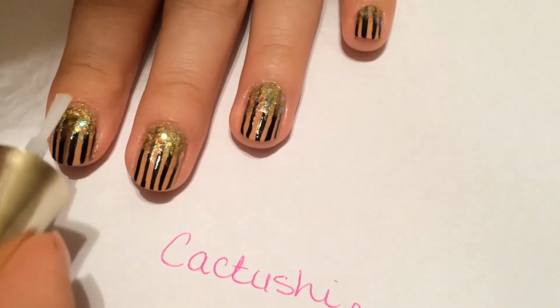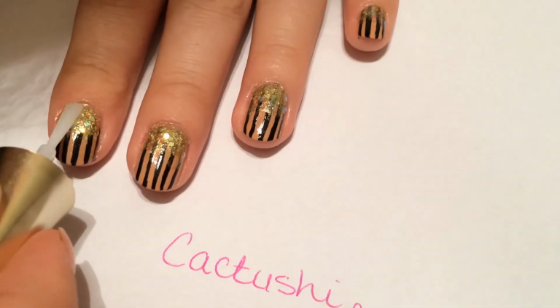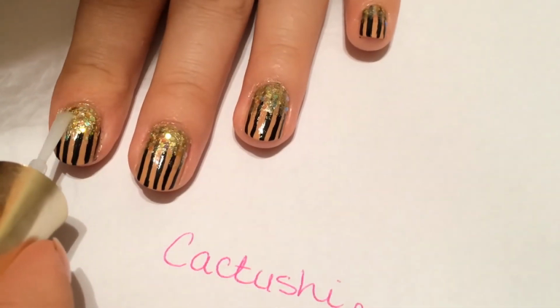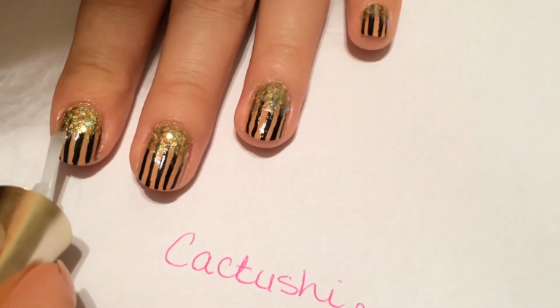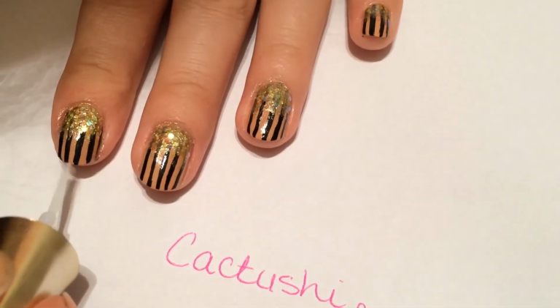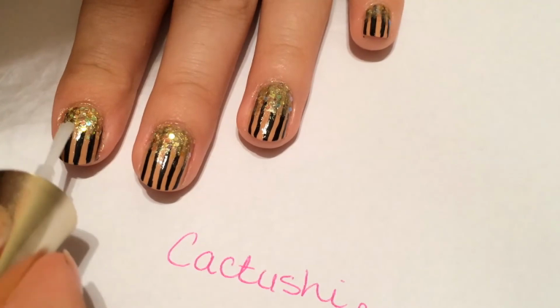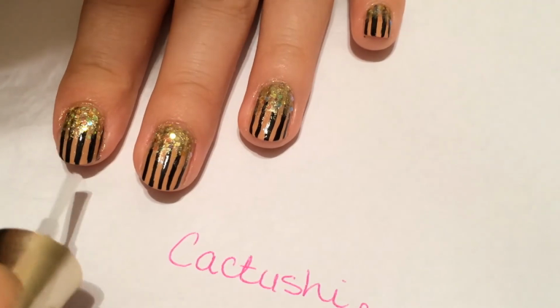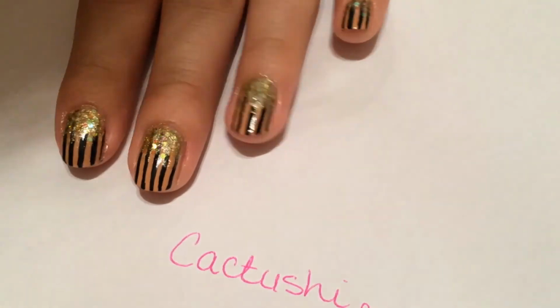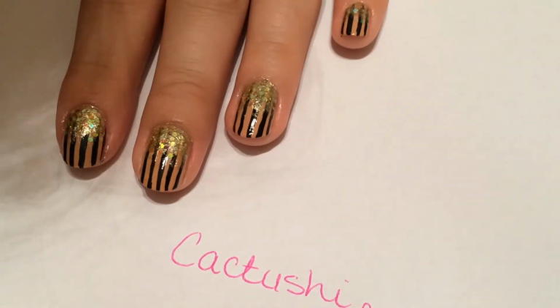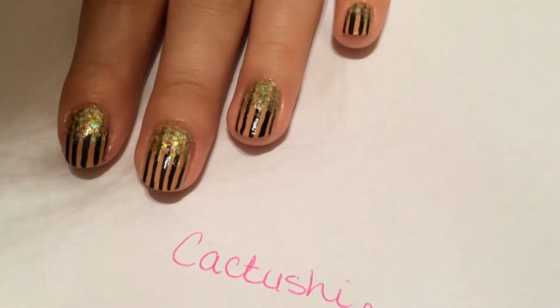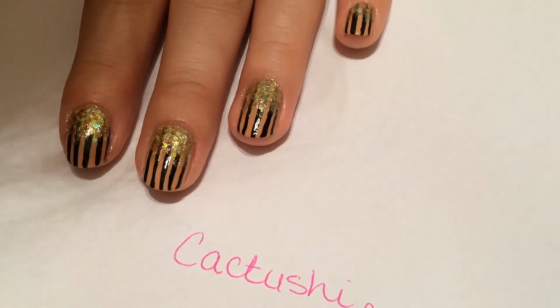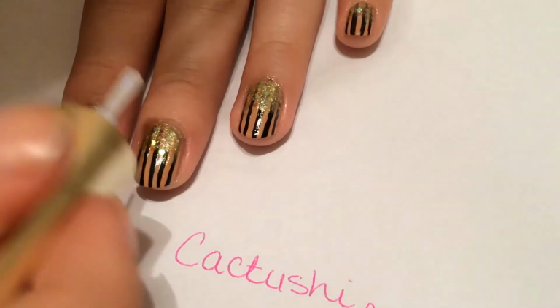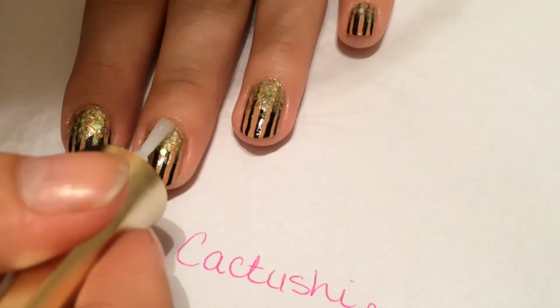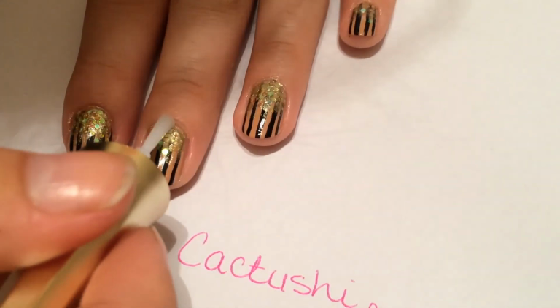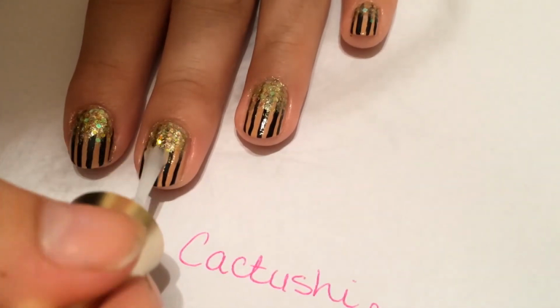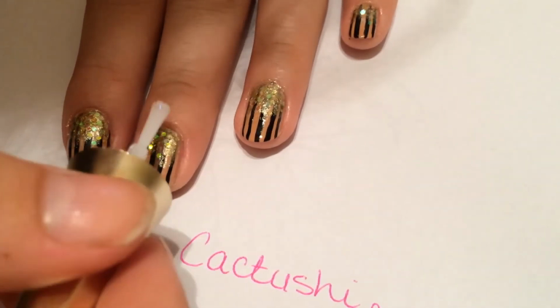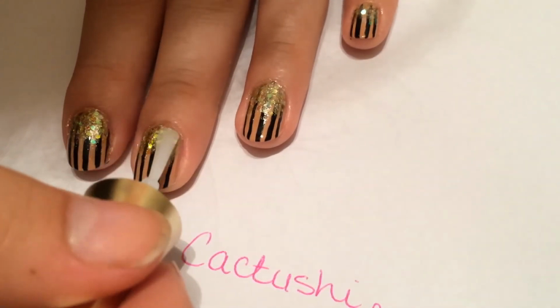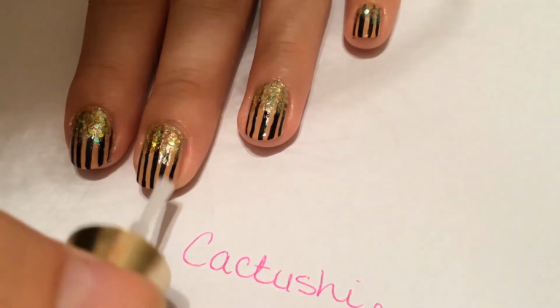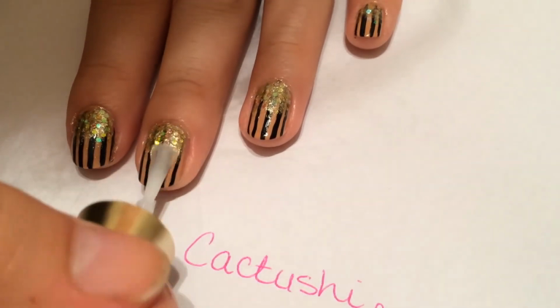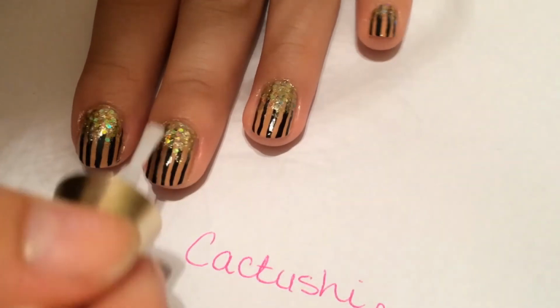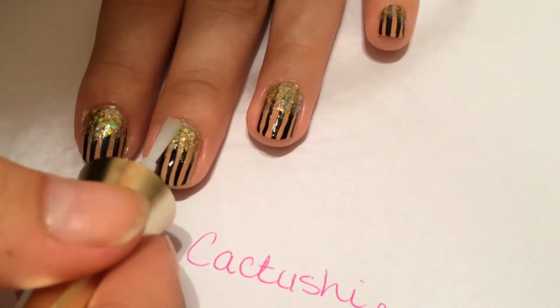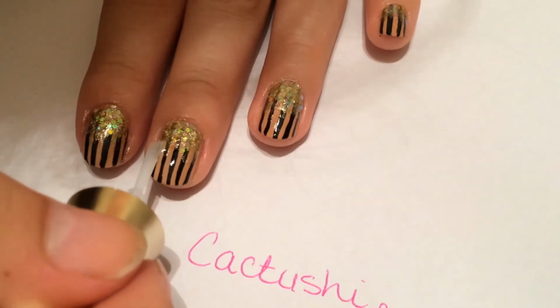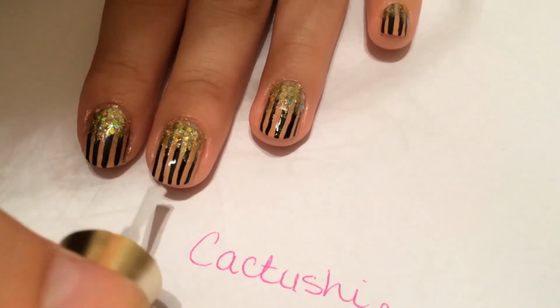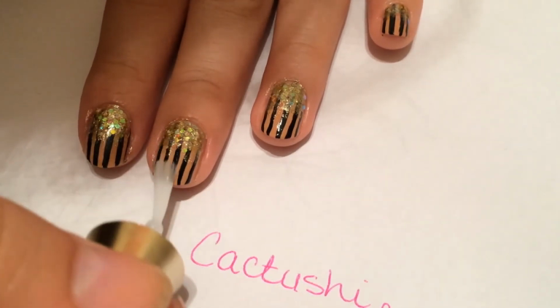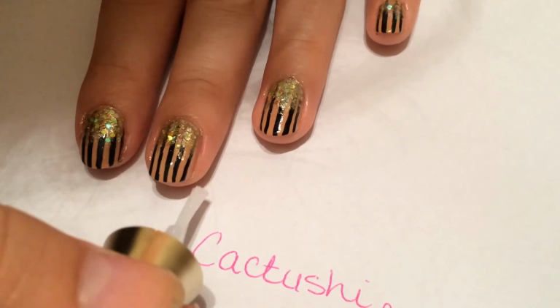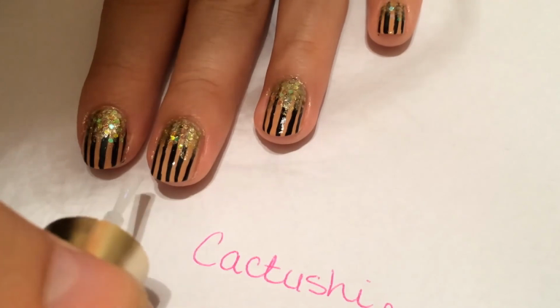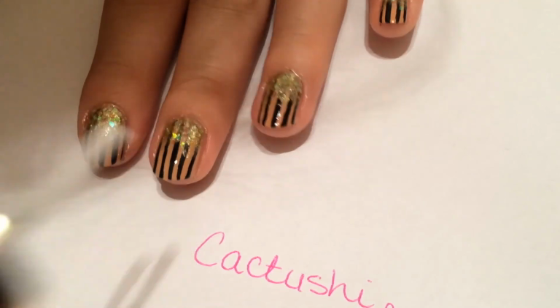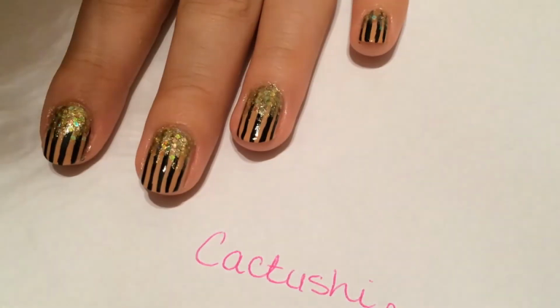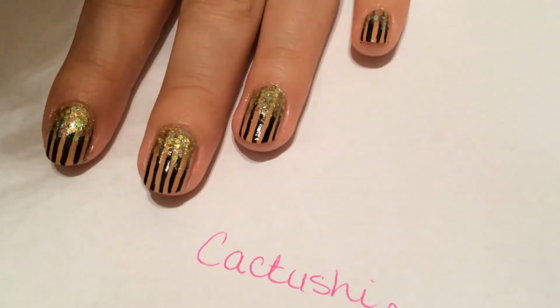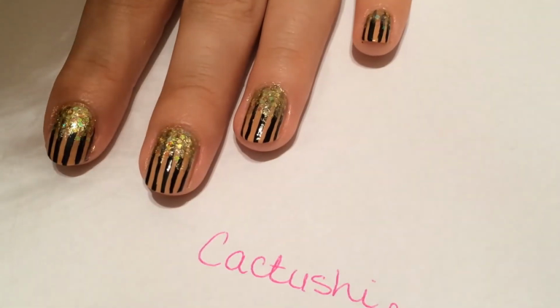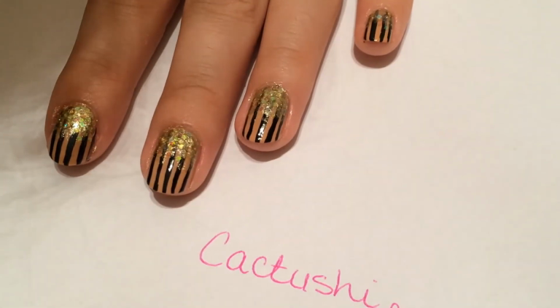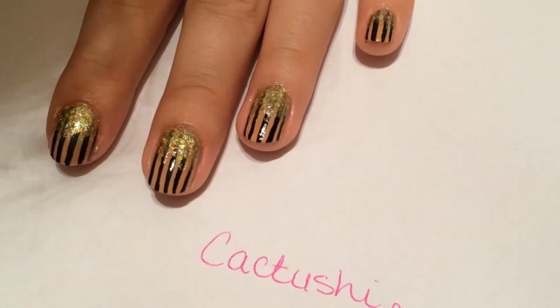All you have to do now is apply top coat and your nails are done and looking fabulous. I hope you like this design. Don't forget to subscribe and like for more.